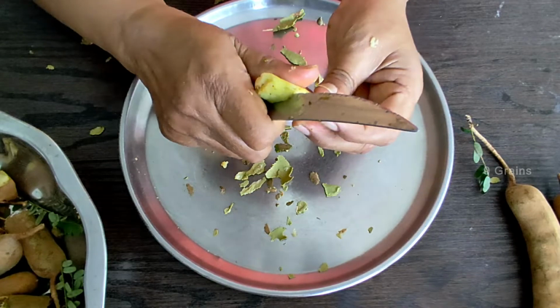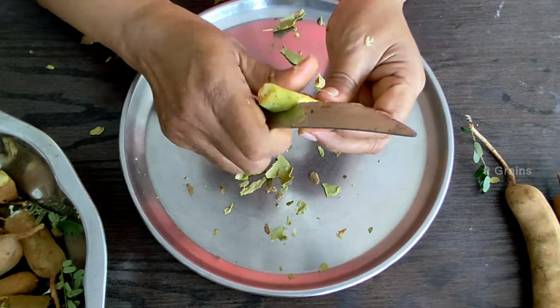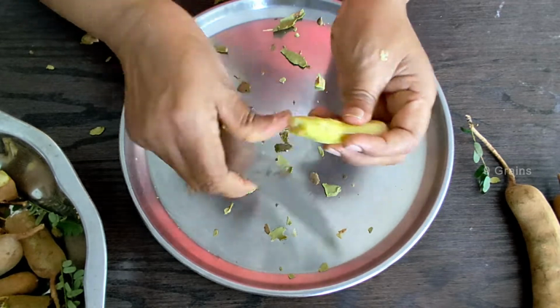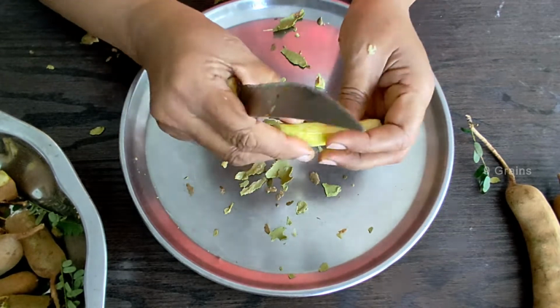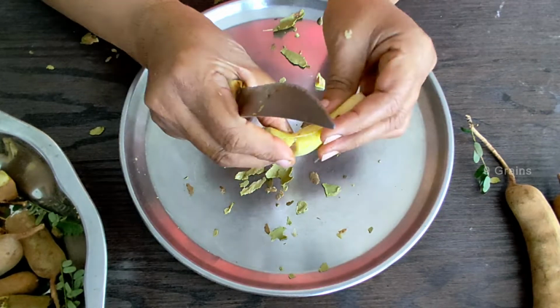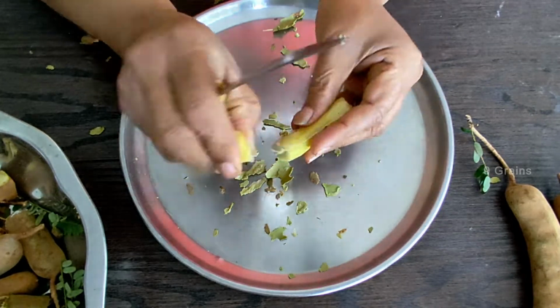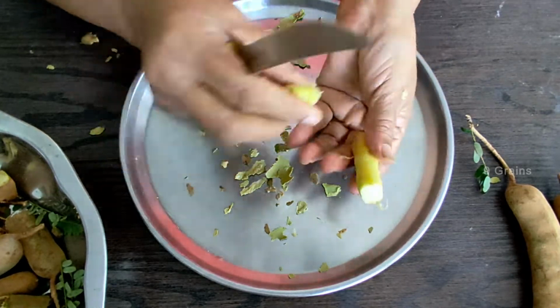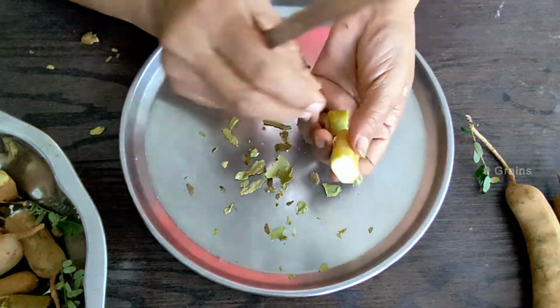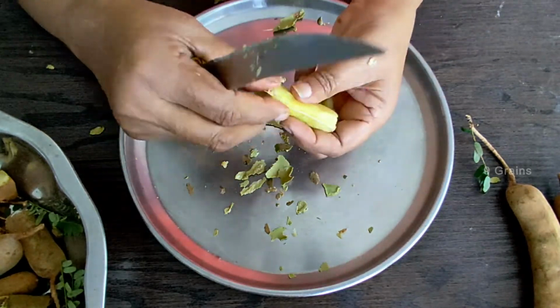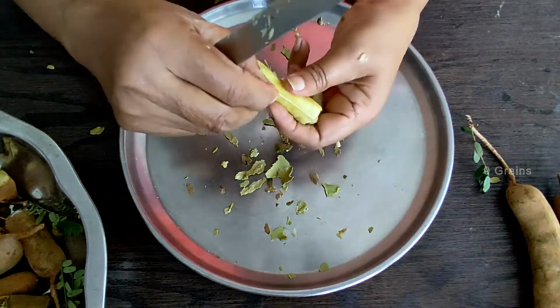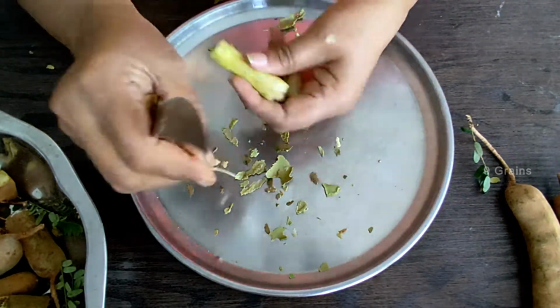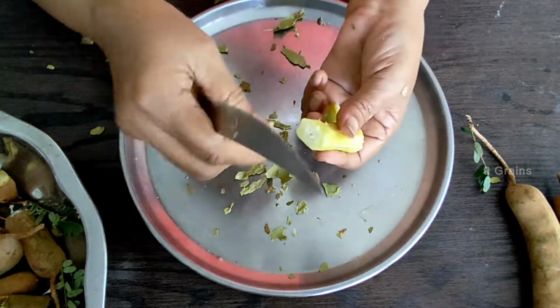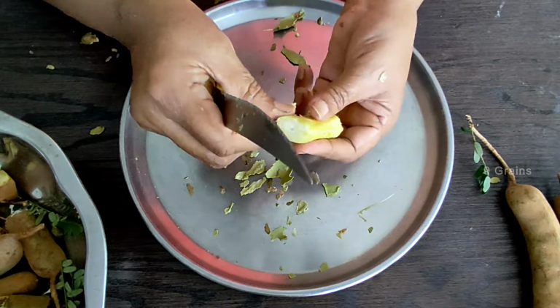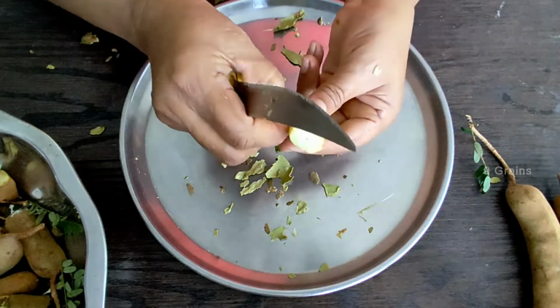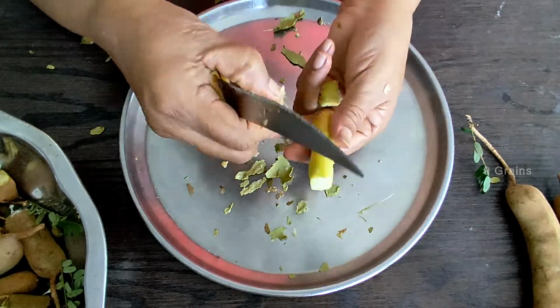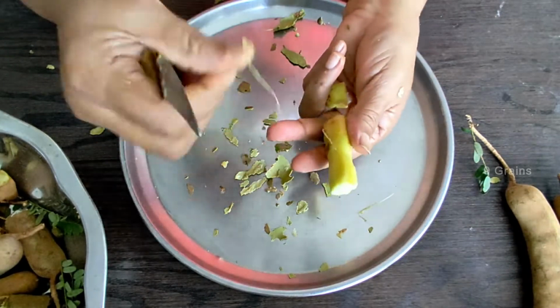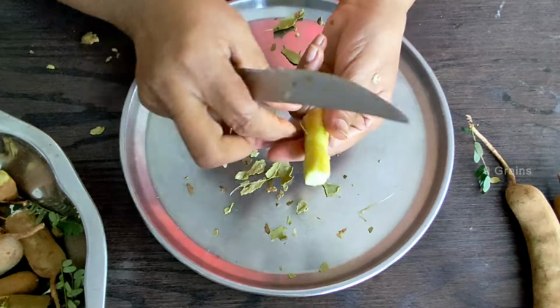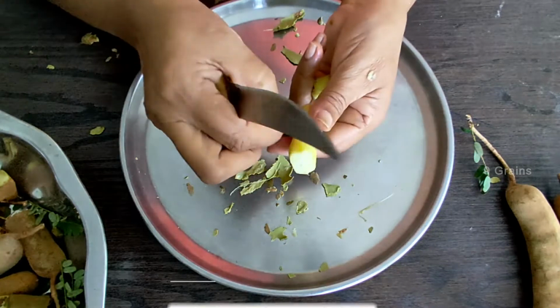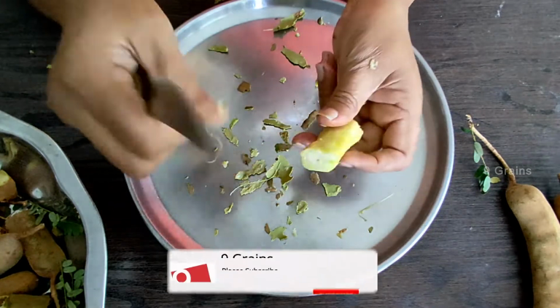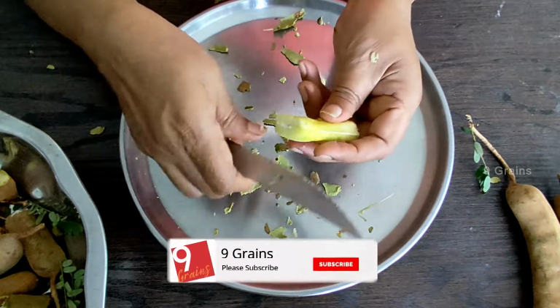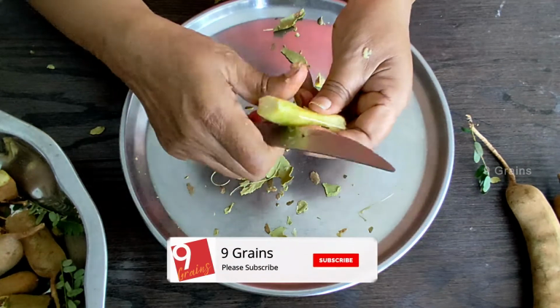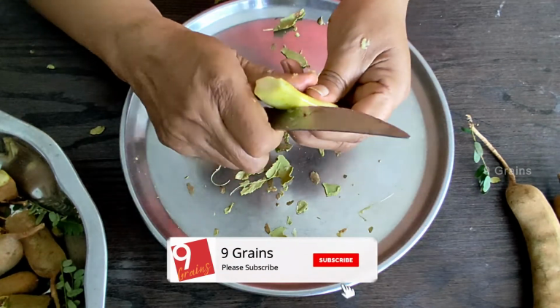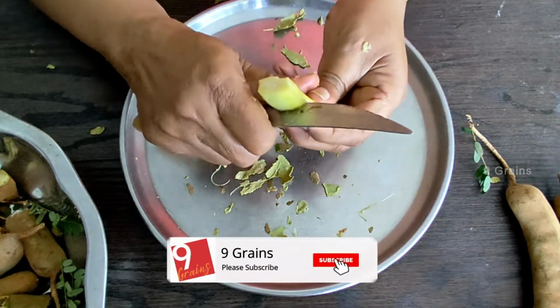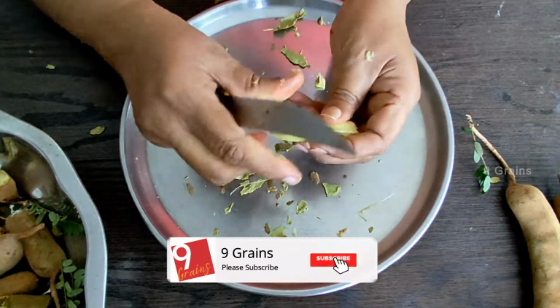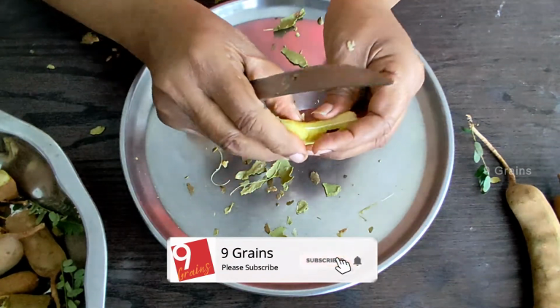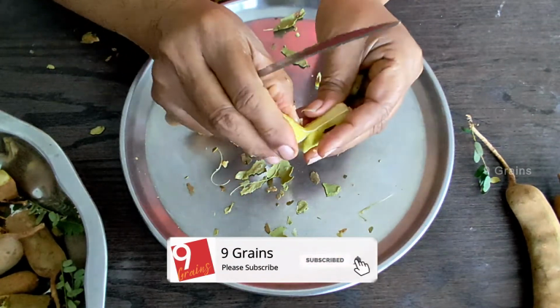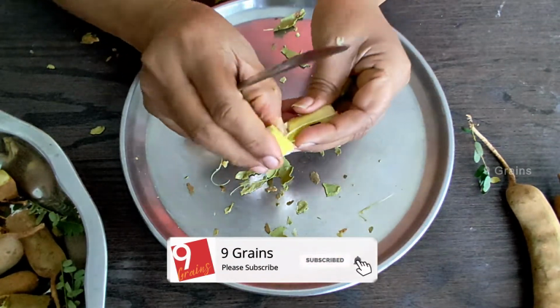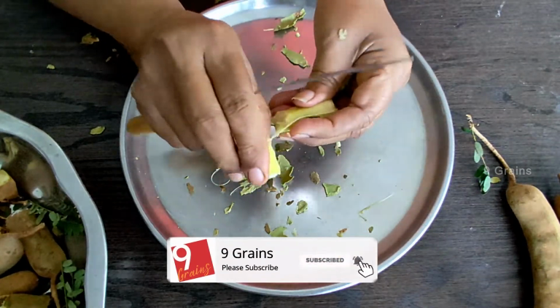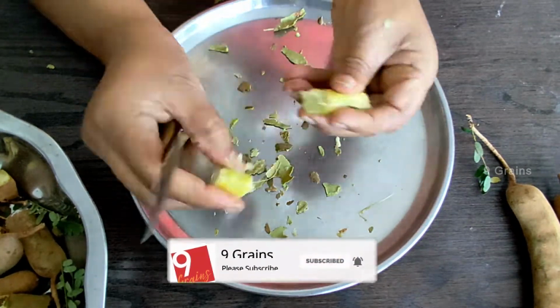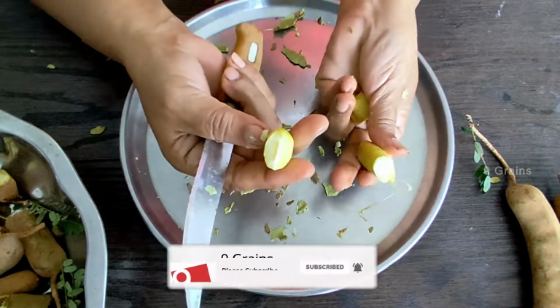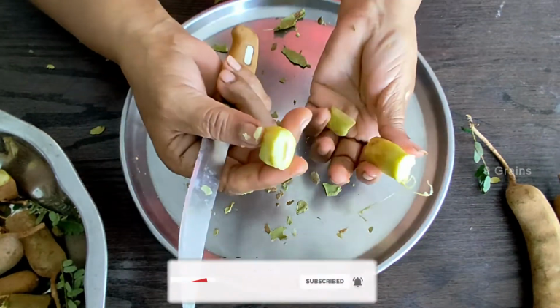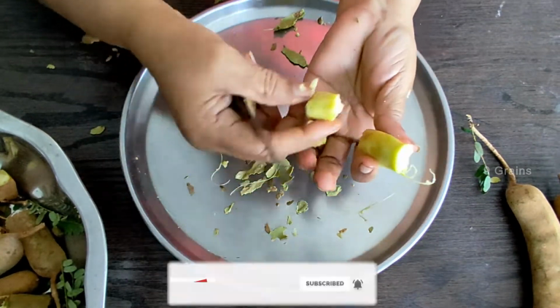Cut the dish. Cut it. Let's make a sub-rate.